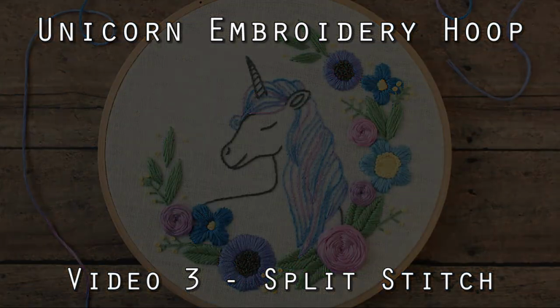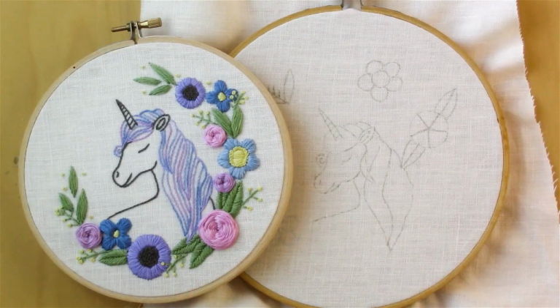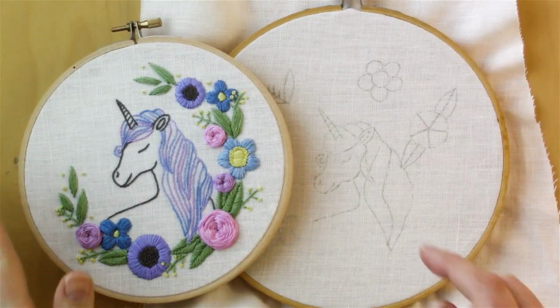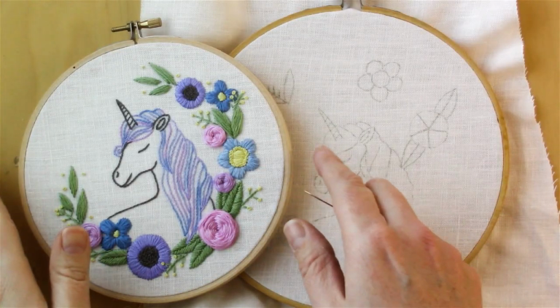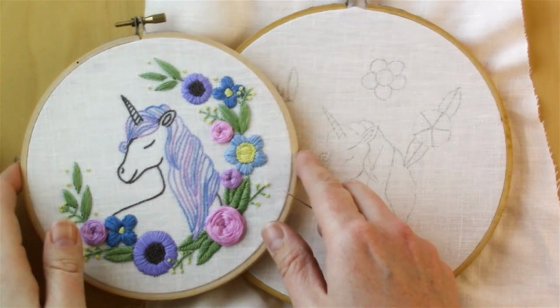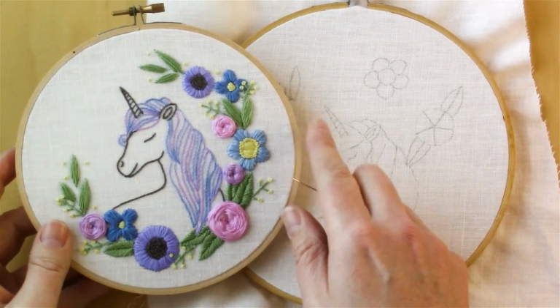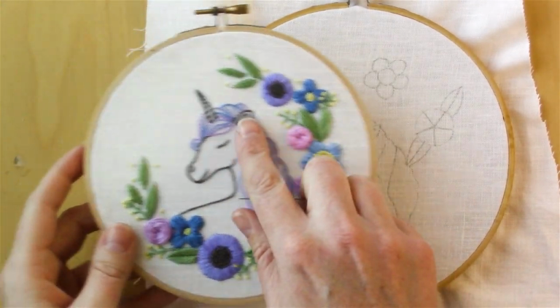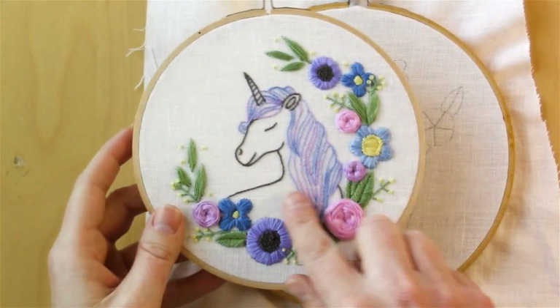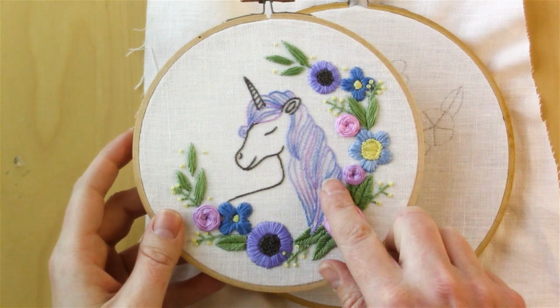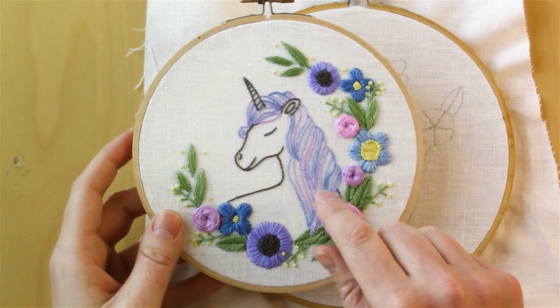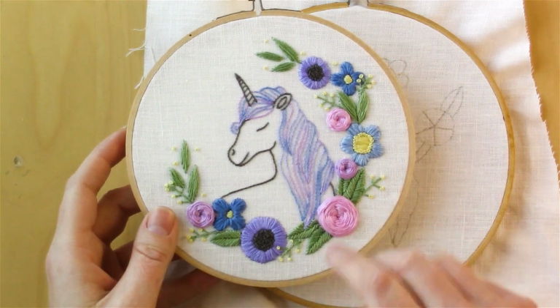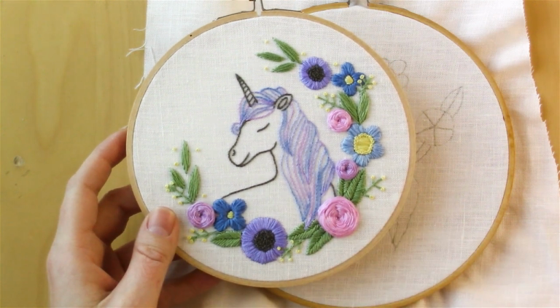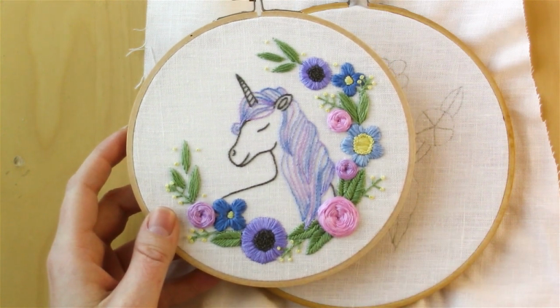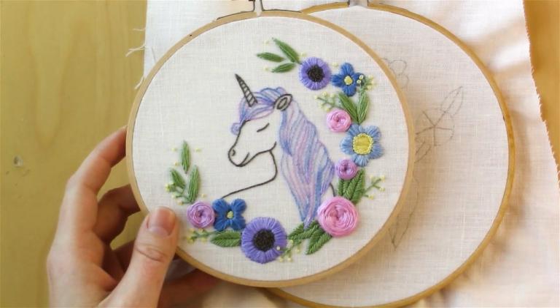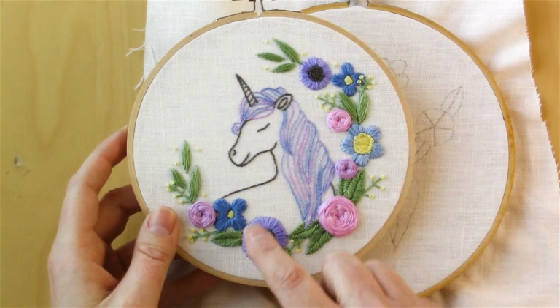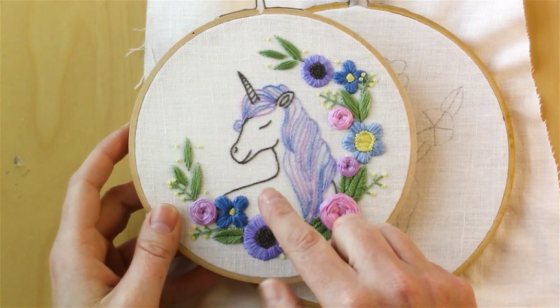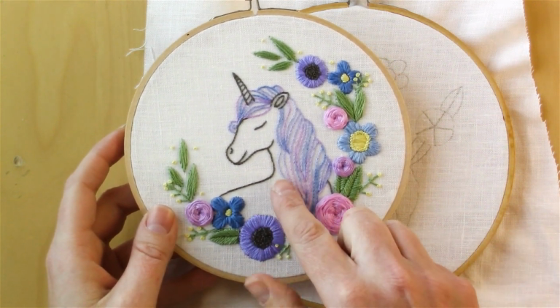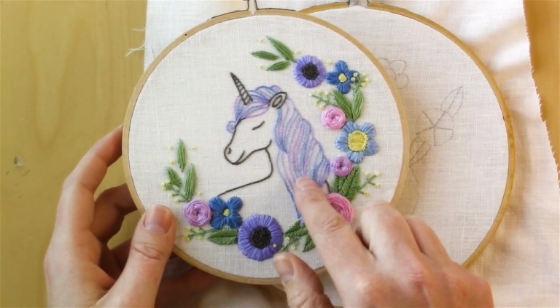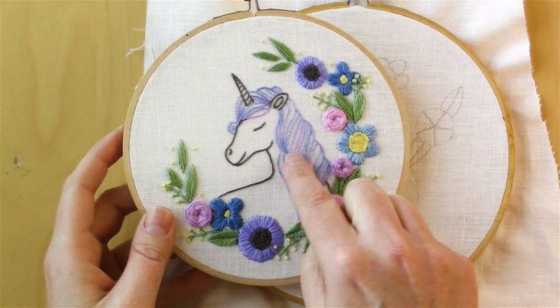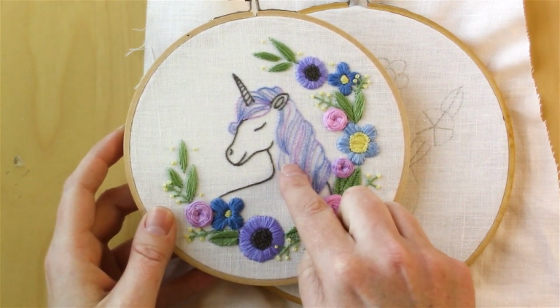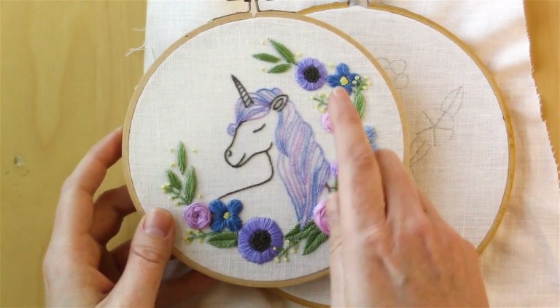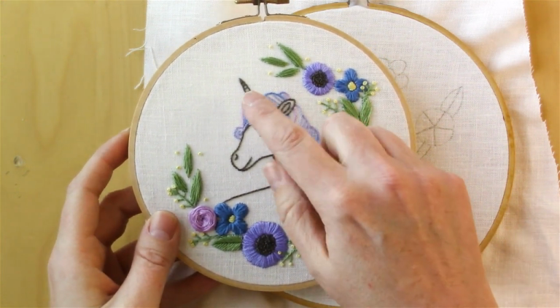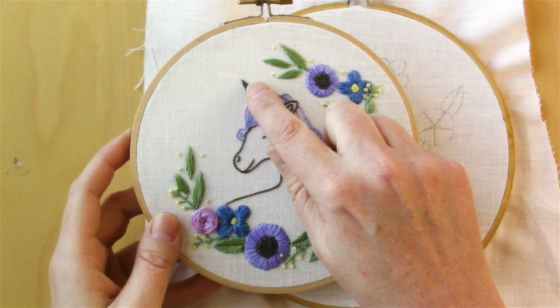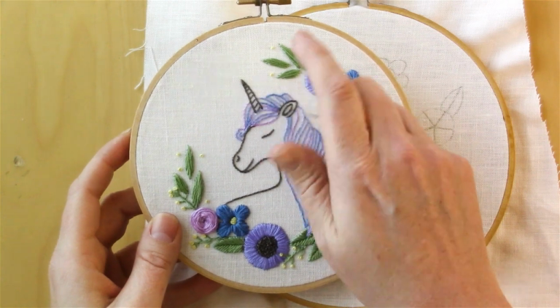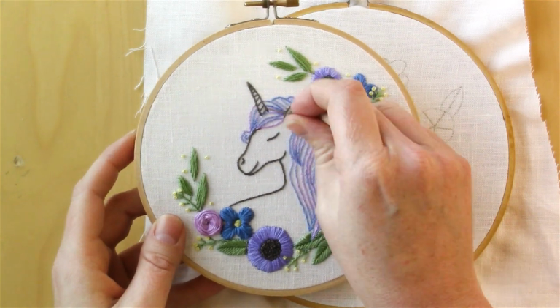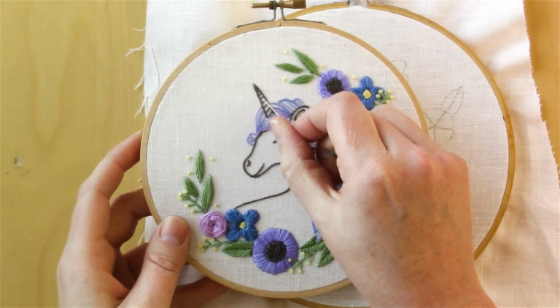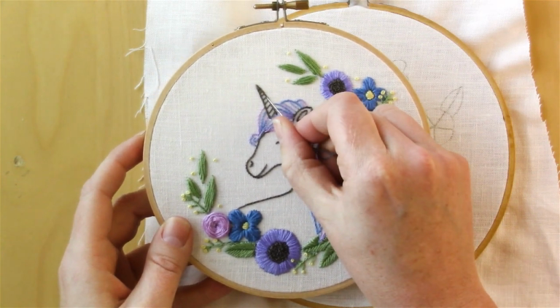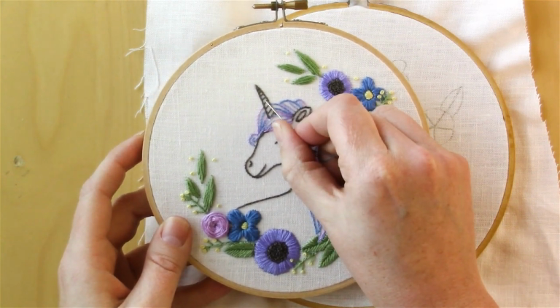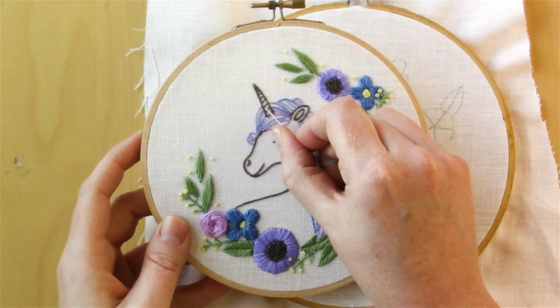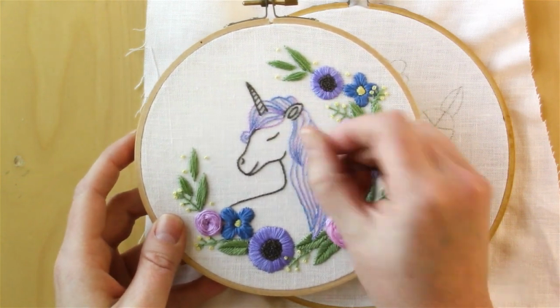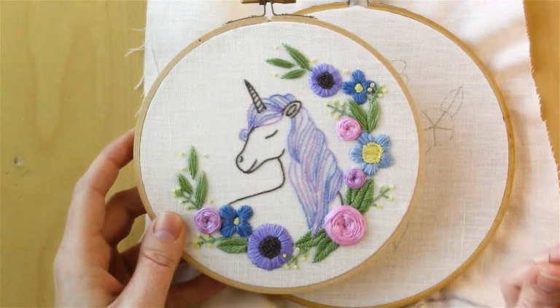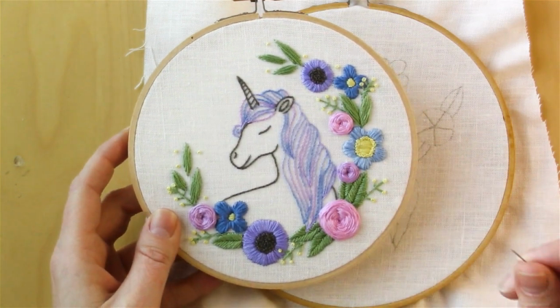I started off my hoop by stitching the unicorn, and the entire thing is done in a split stitch with two strands of floss, except for the small lines on her horn.